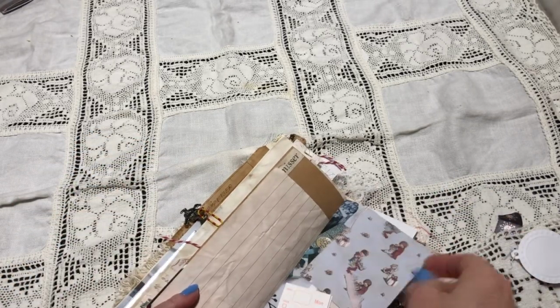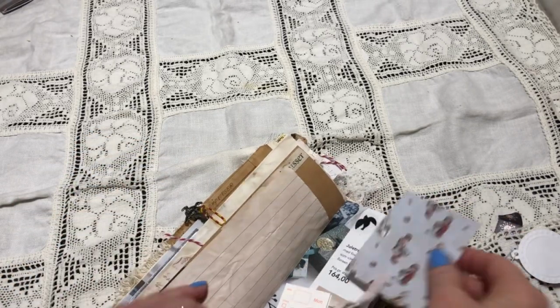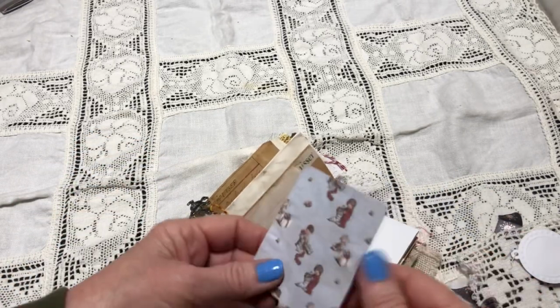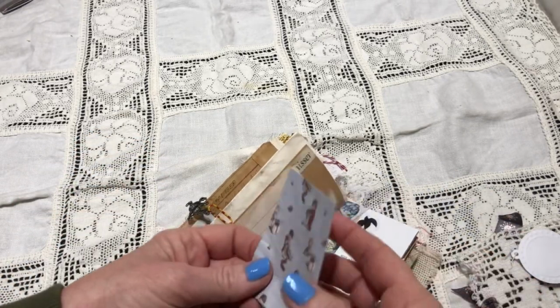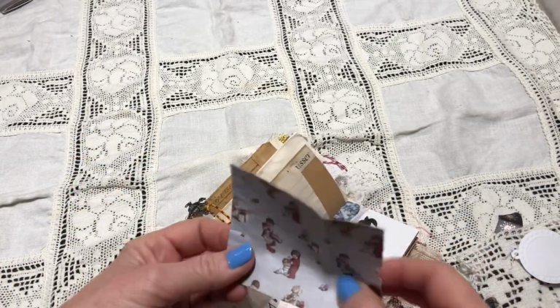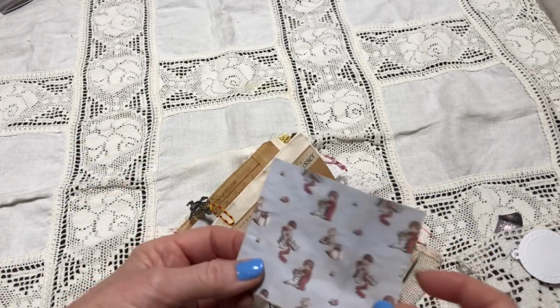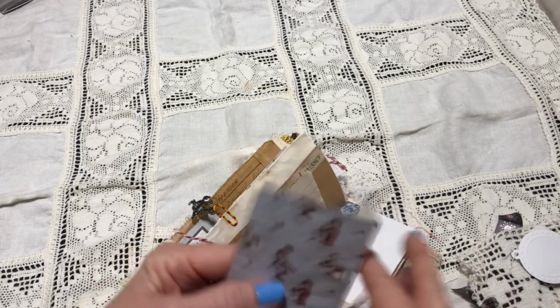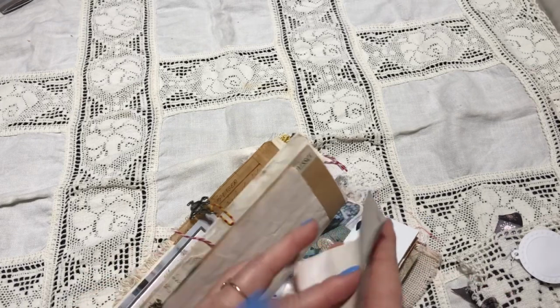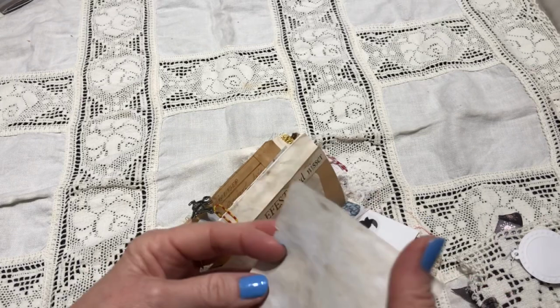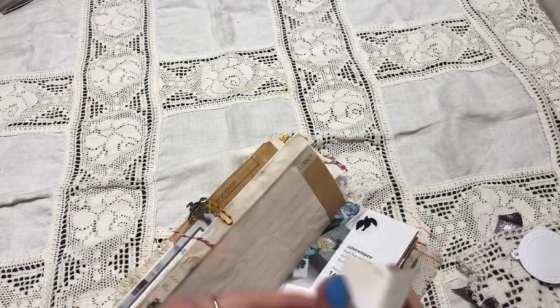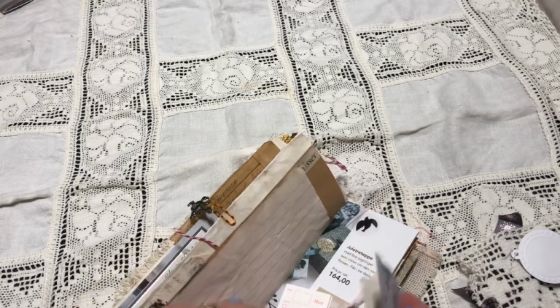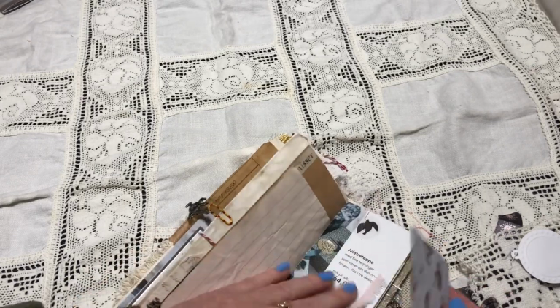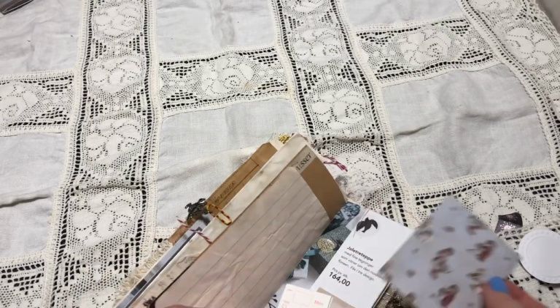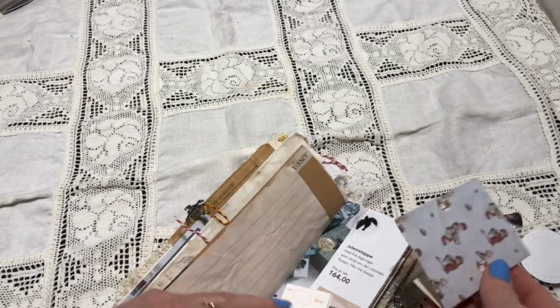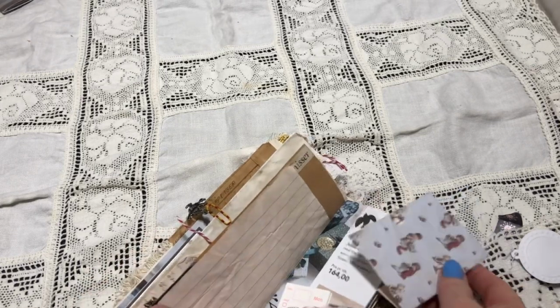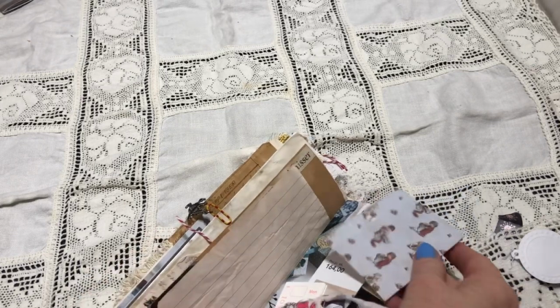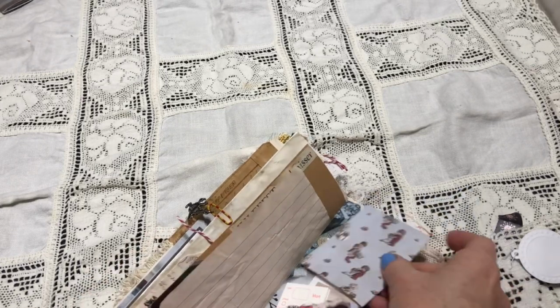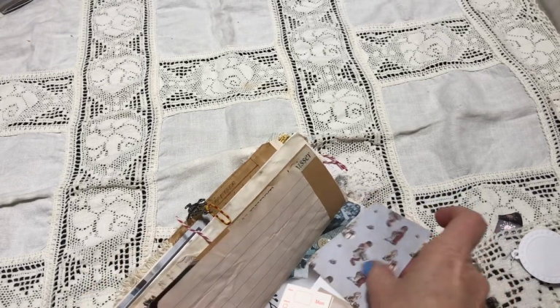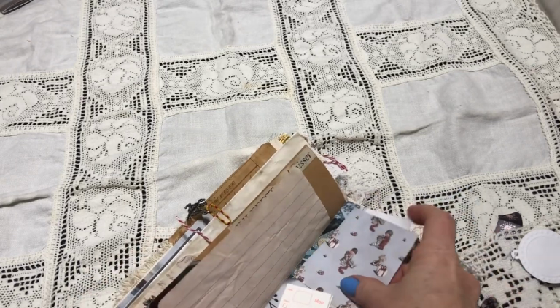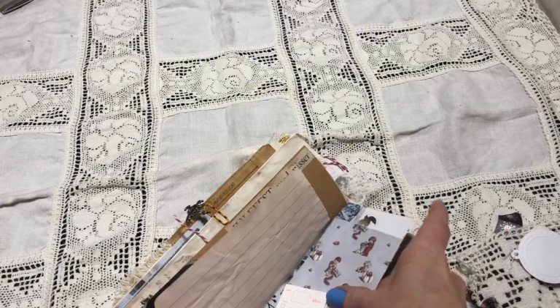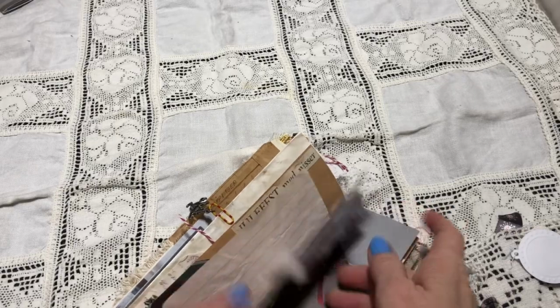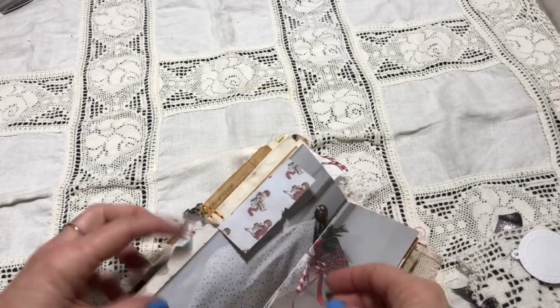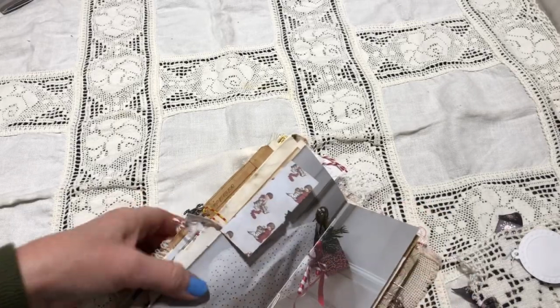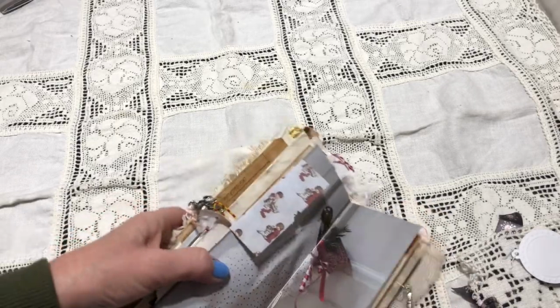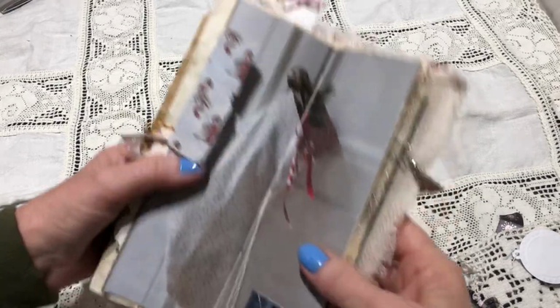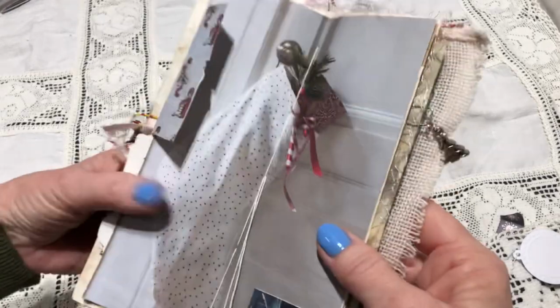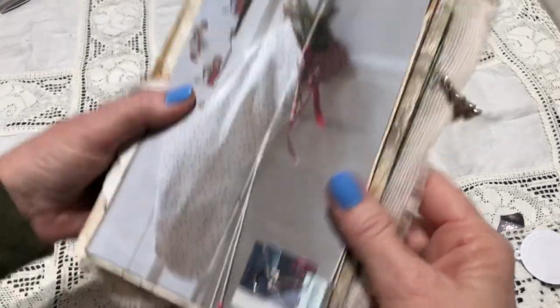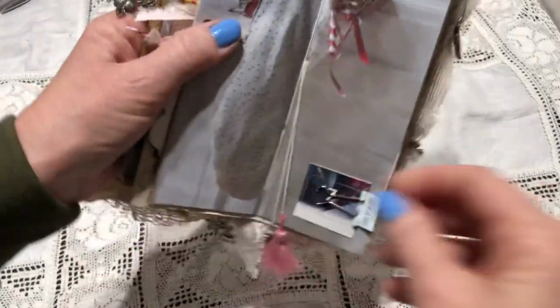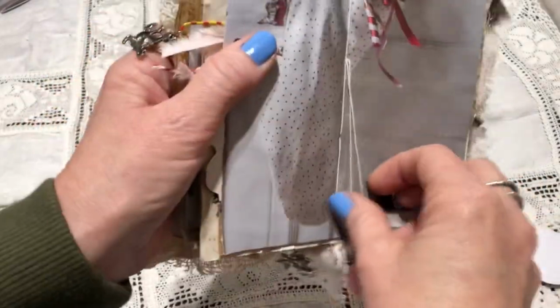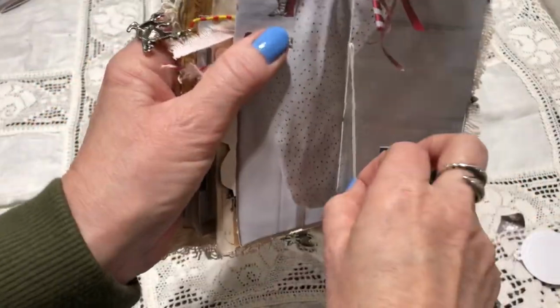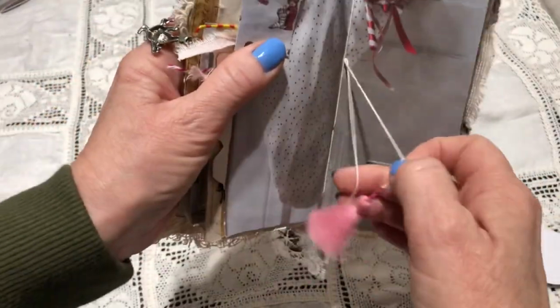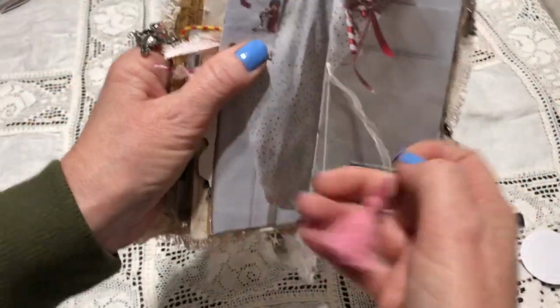And this is just a piece of scrapbook paper that I have coffee-dyed. Some stickers throughout. And there's the middle of the second signature. We had a couple of charms — you see this is a stocking — and I have this little stocking and a pink tassel.